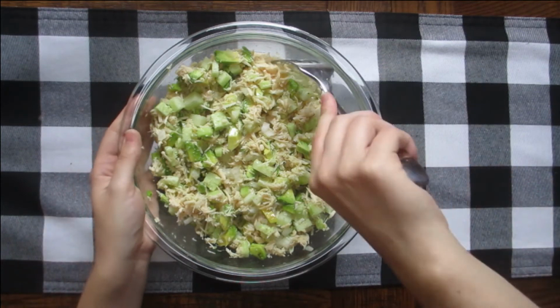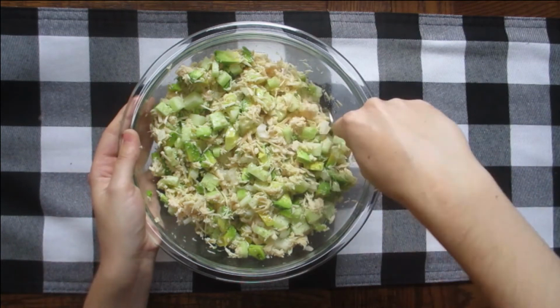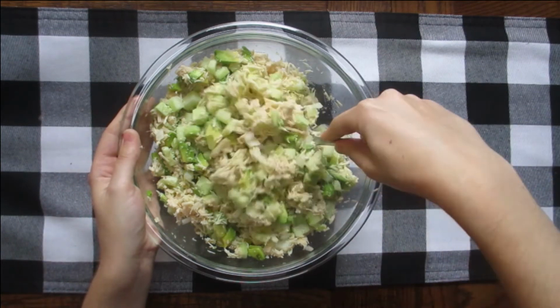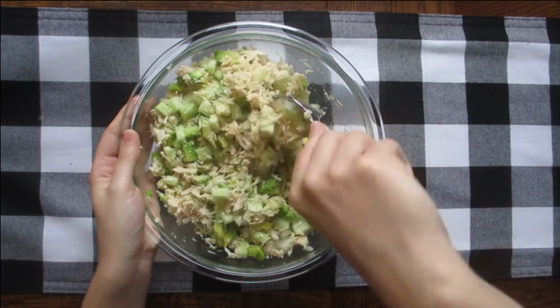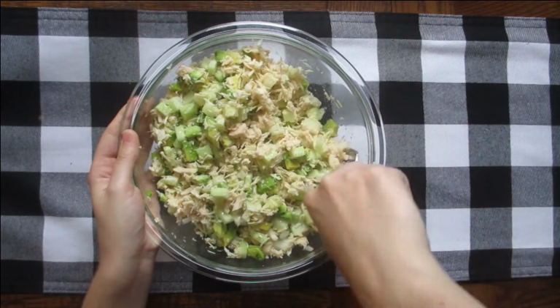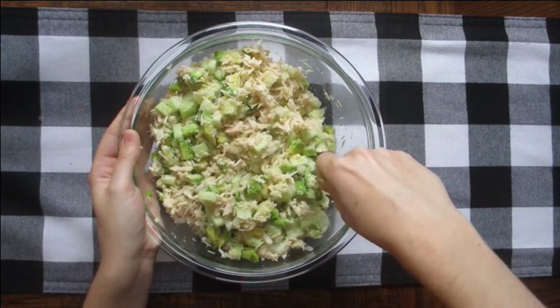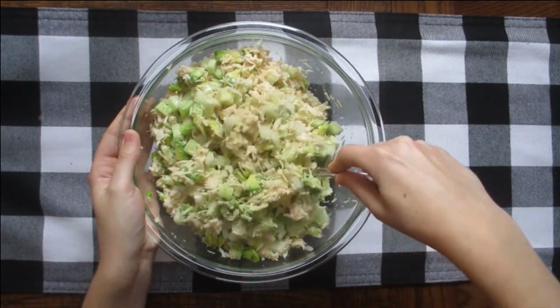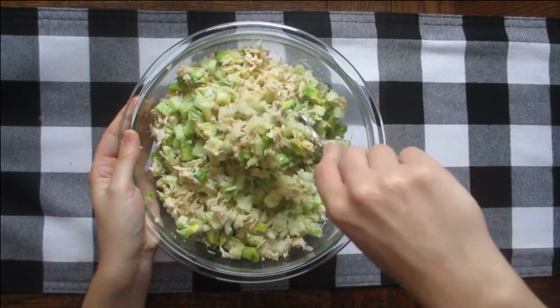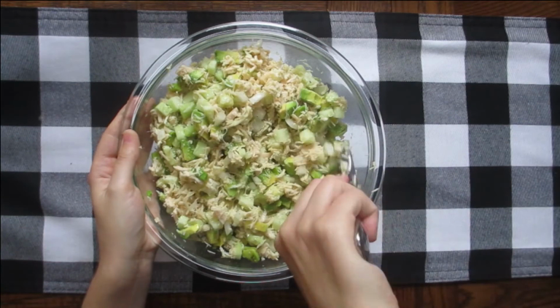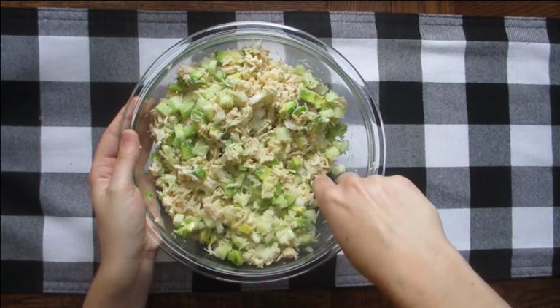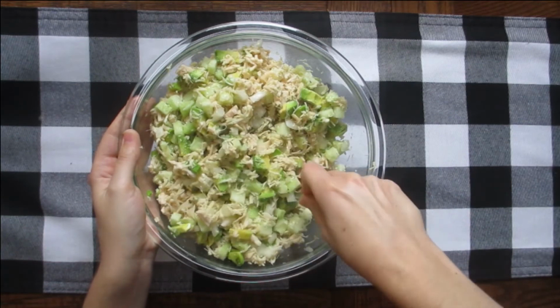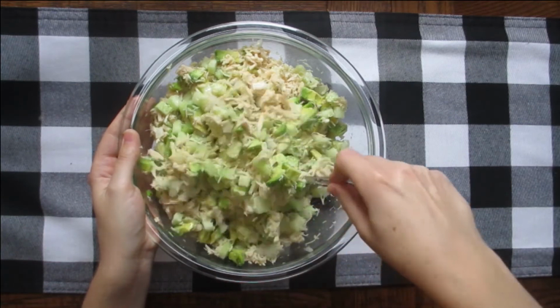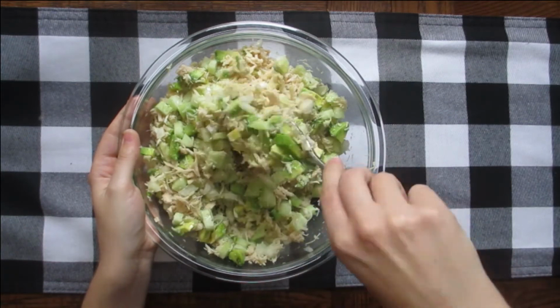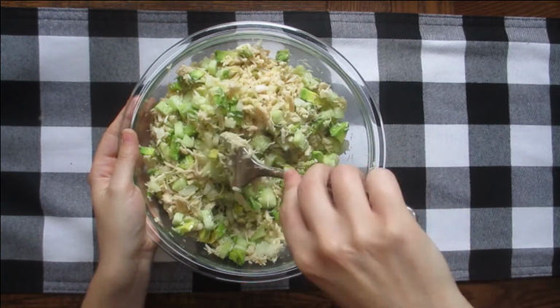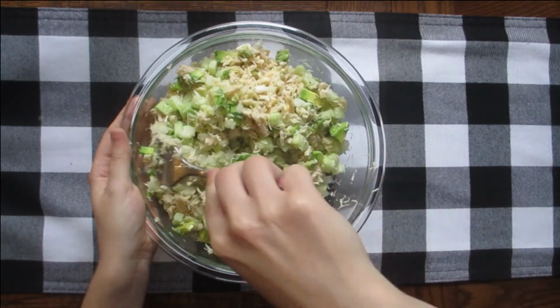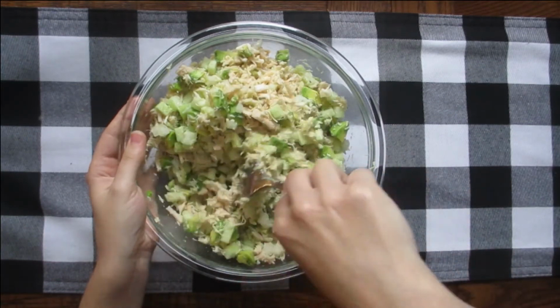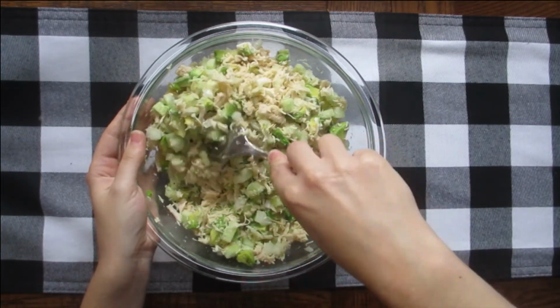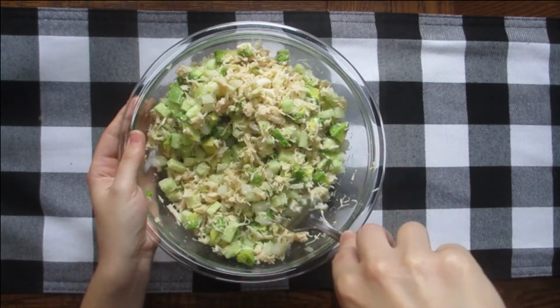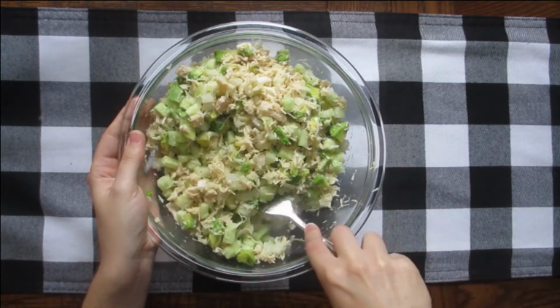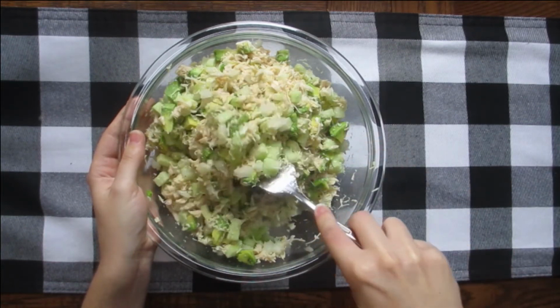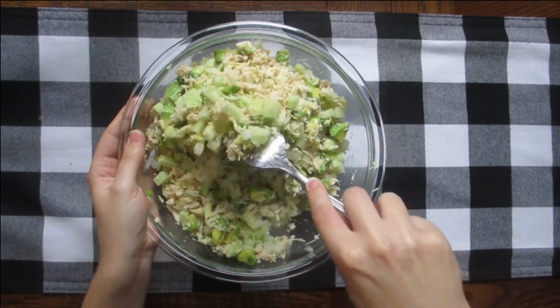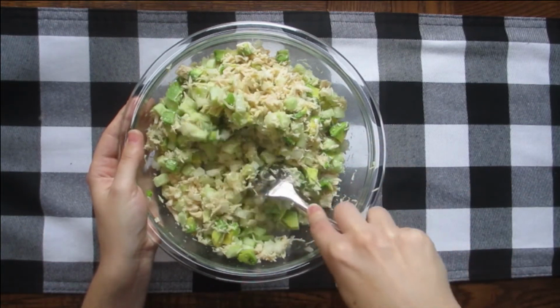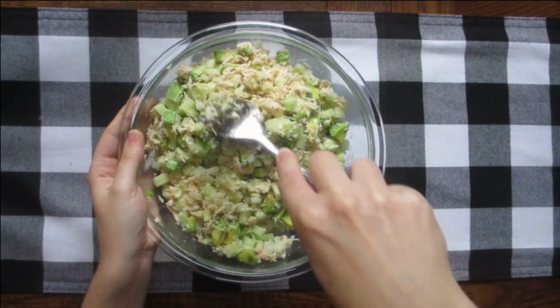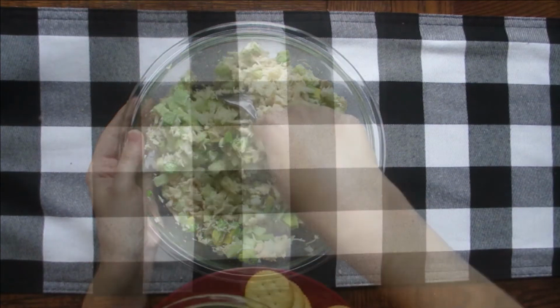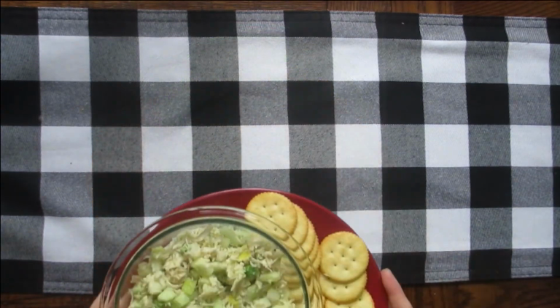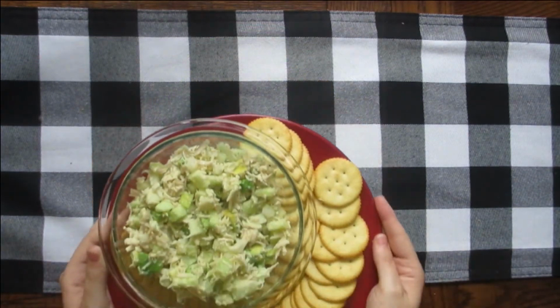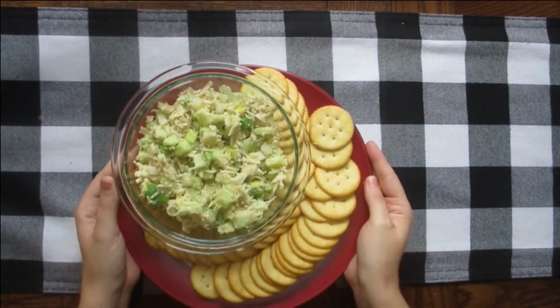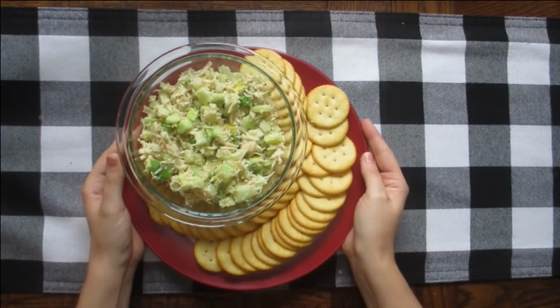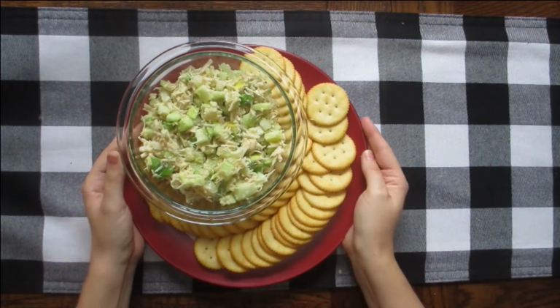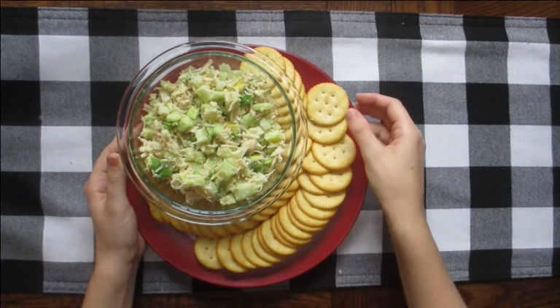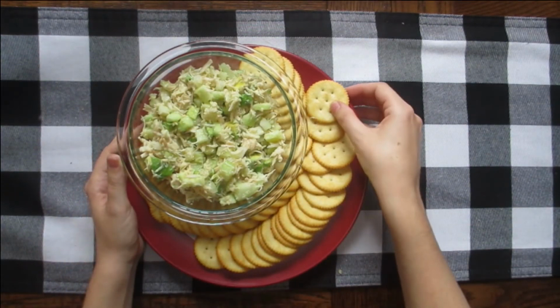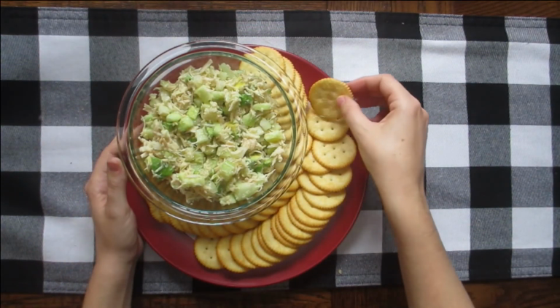Serve with crackers and it's ready to go.